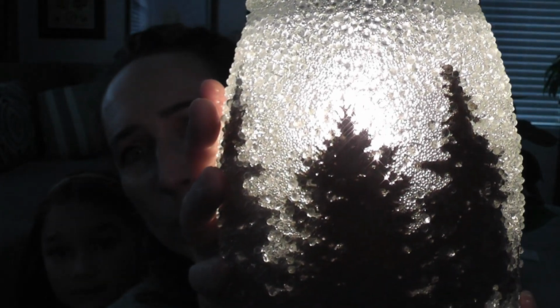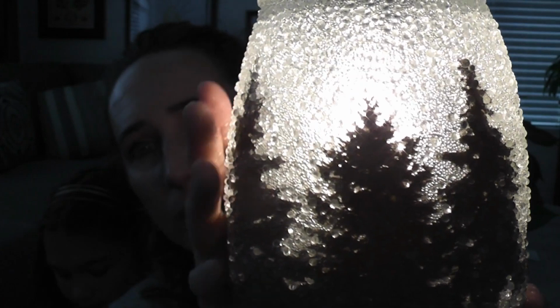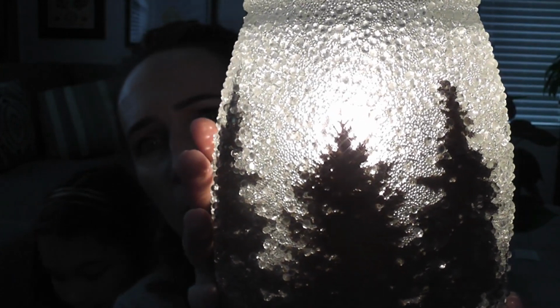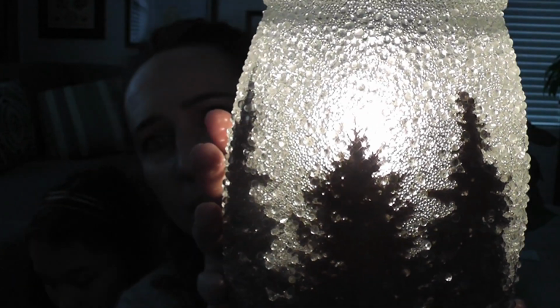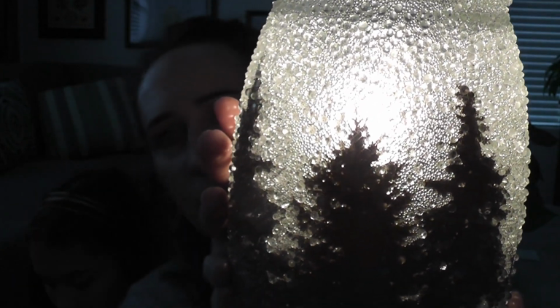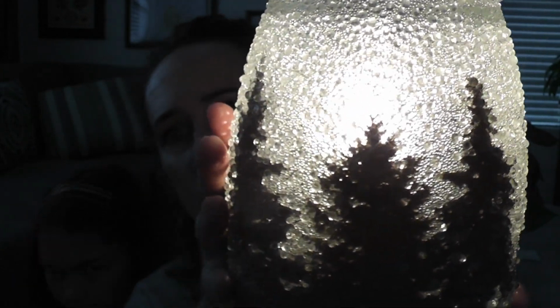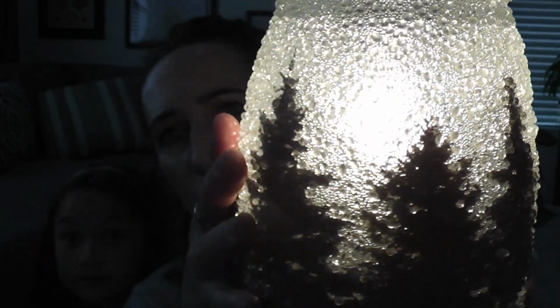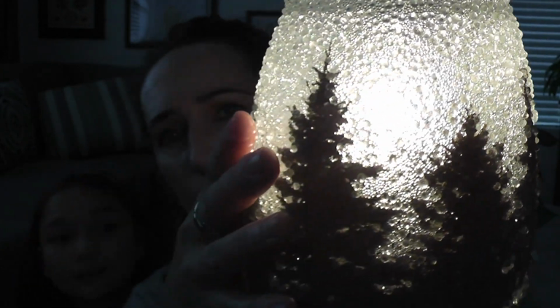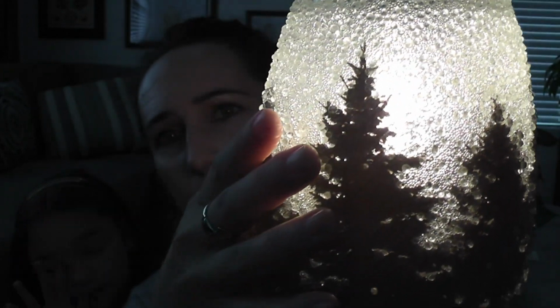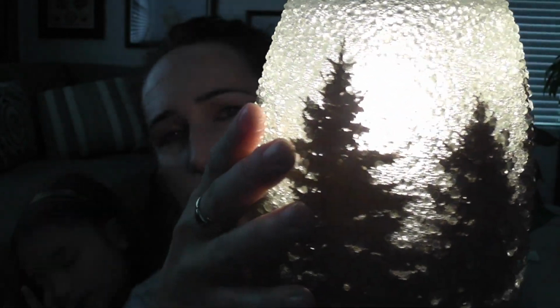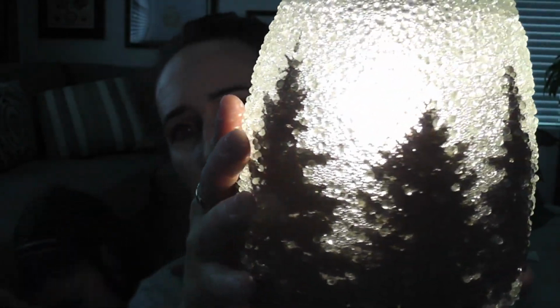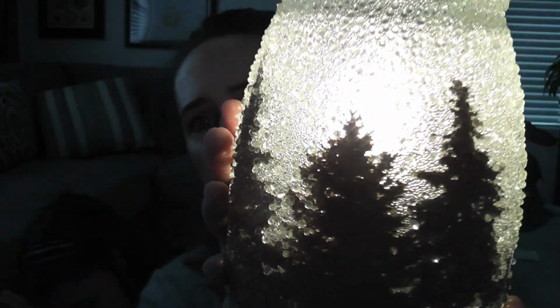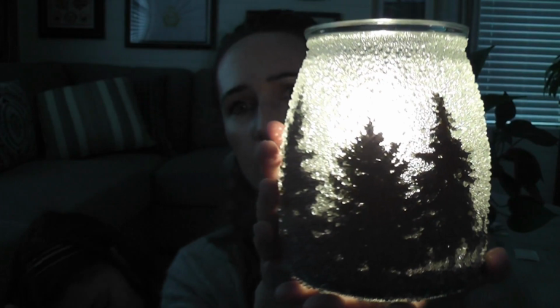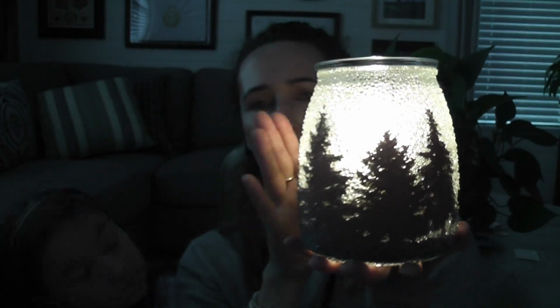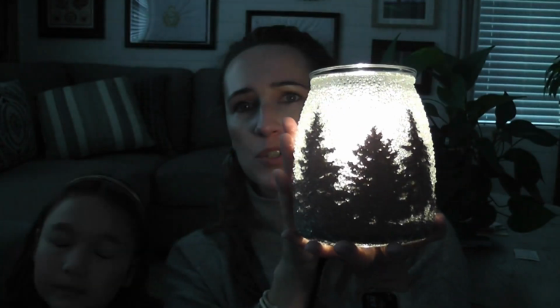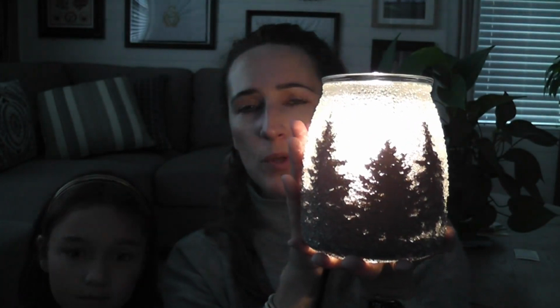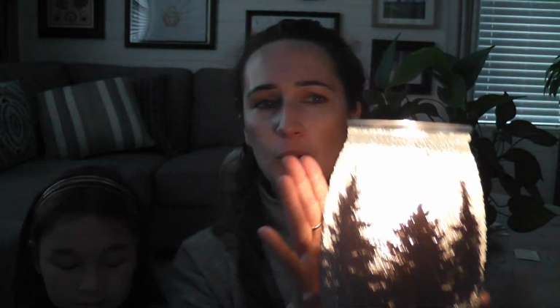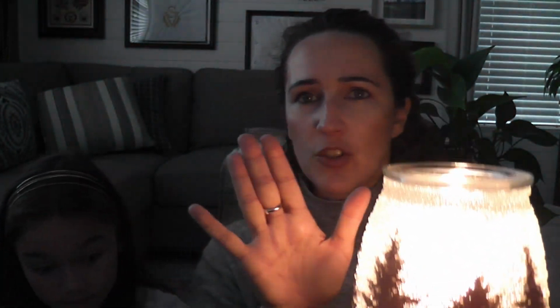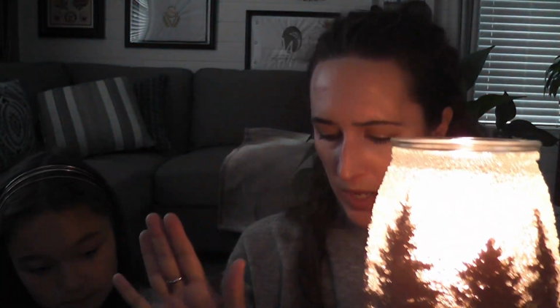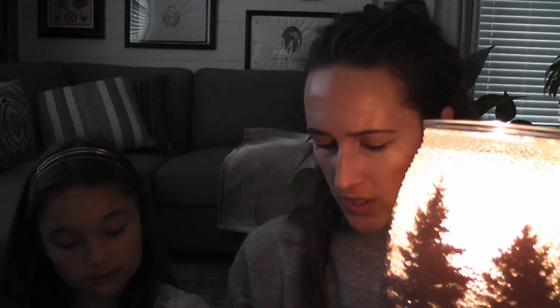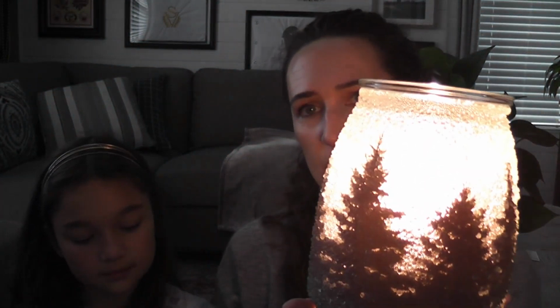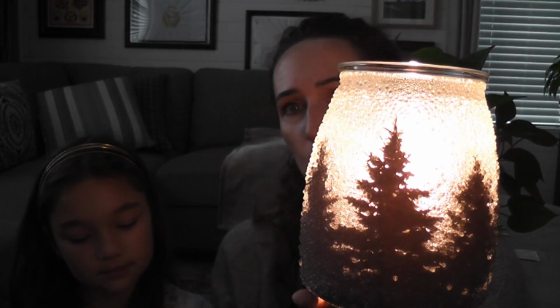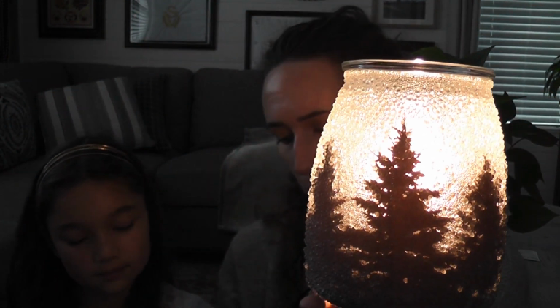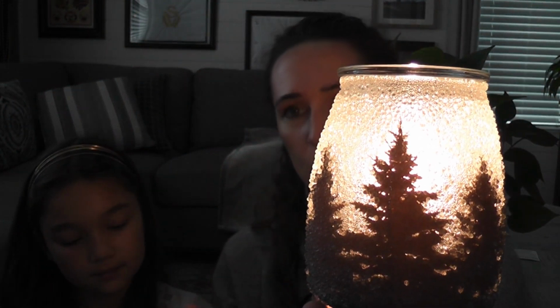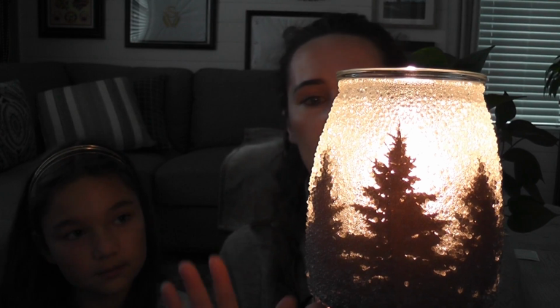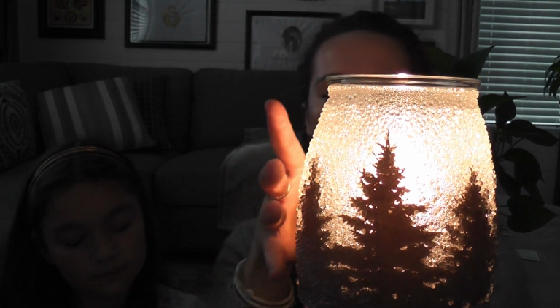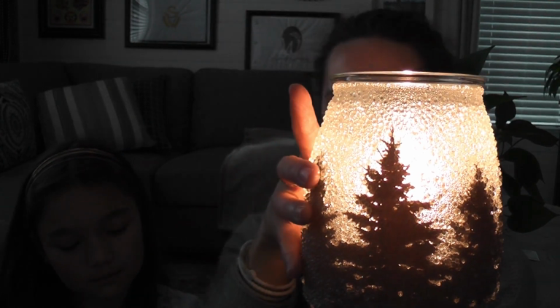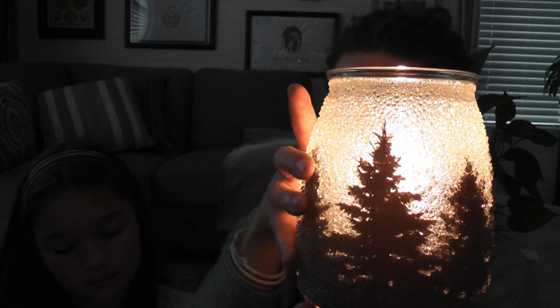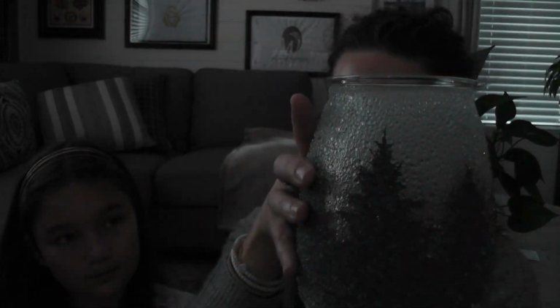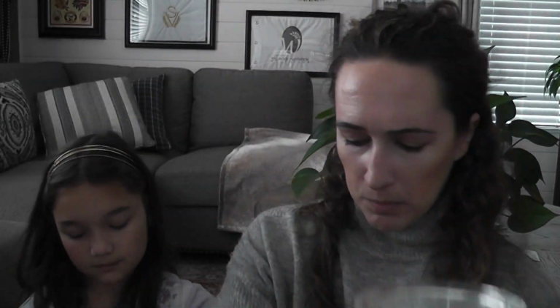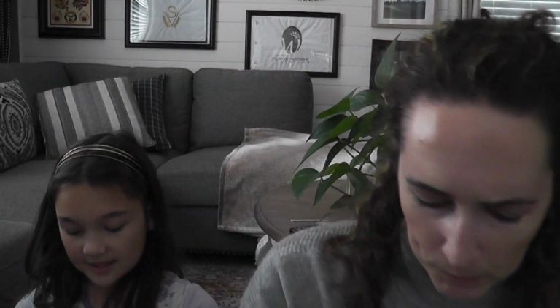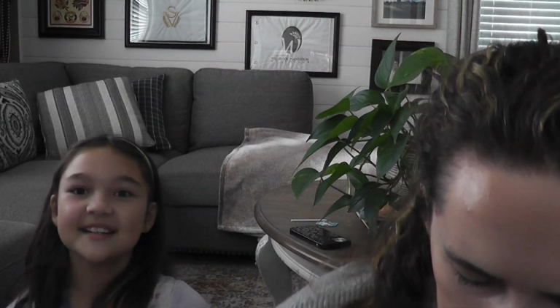This warmer is so beautiful — the pictures do not do it justice. It is a really beautiful warmer. All right, let's do the mini warmer!